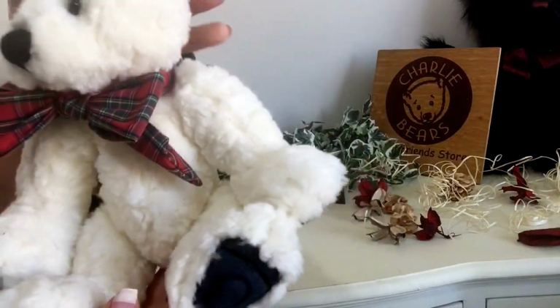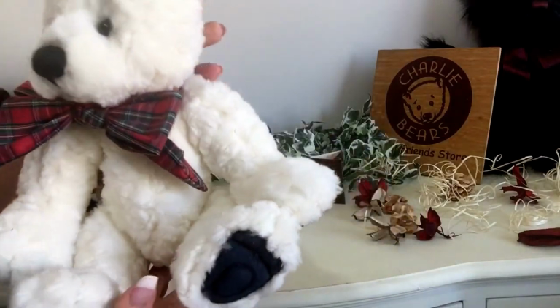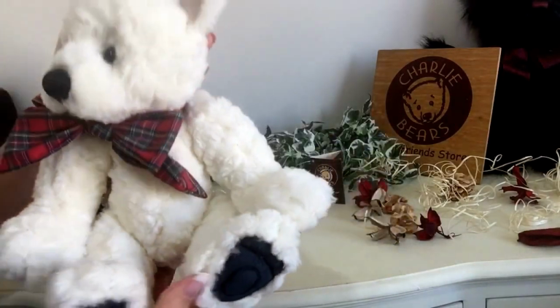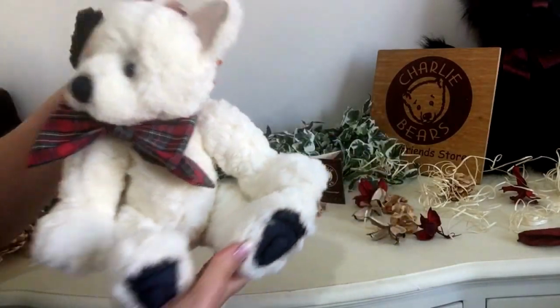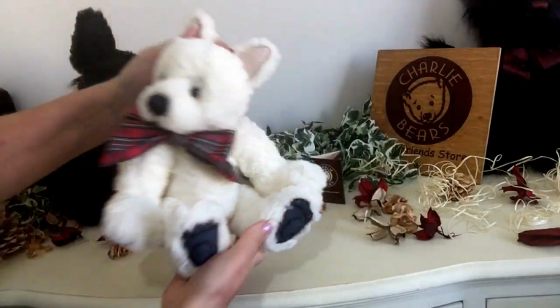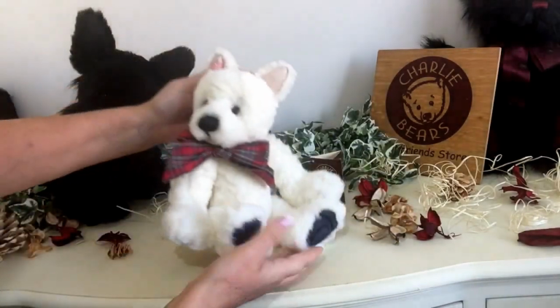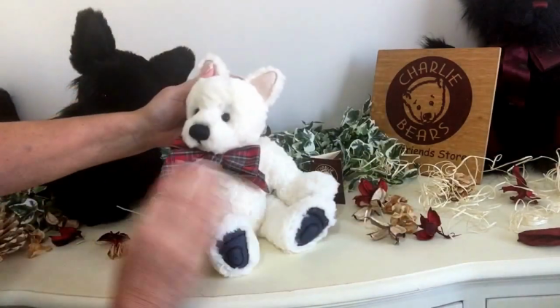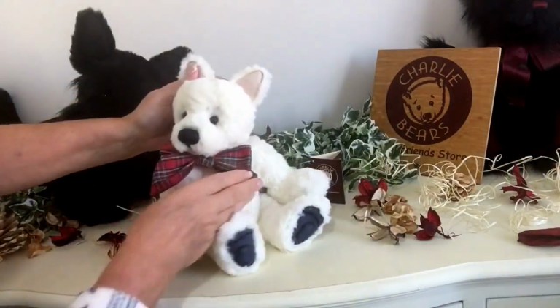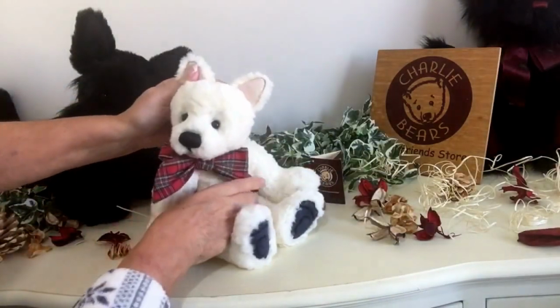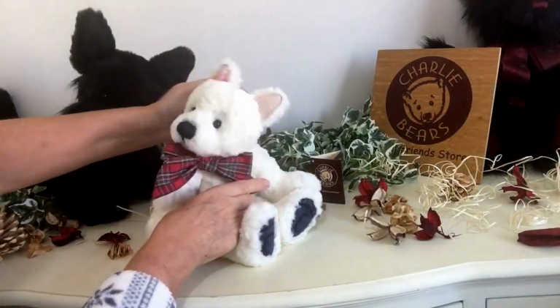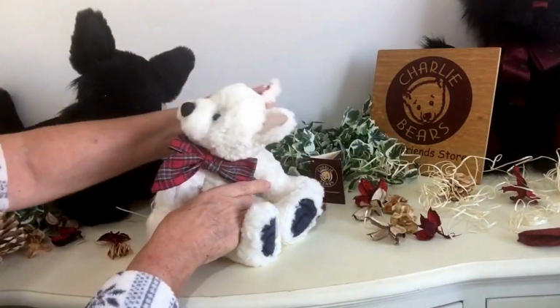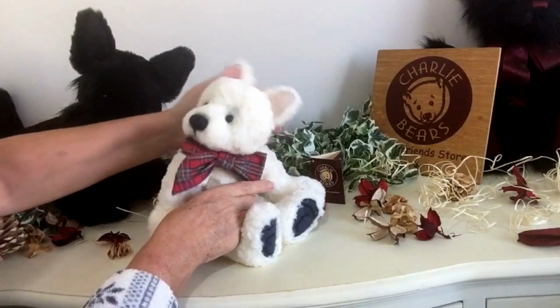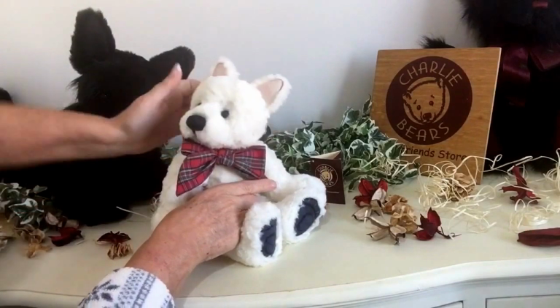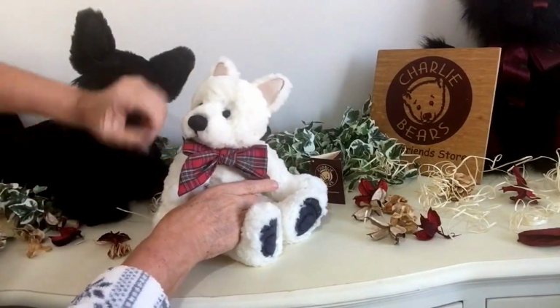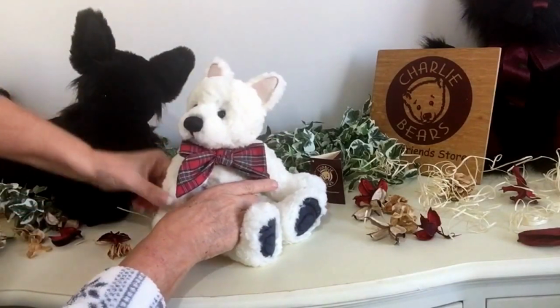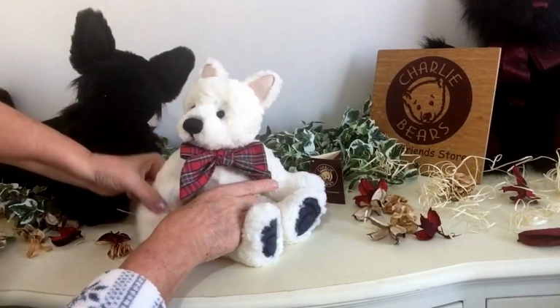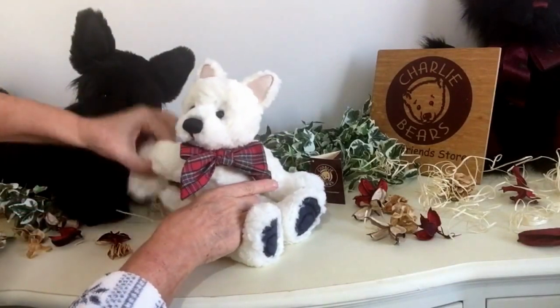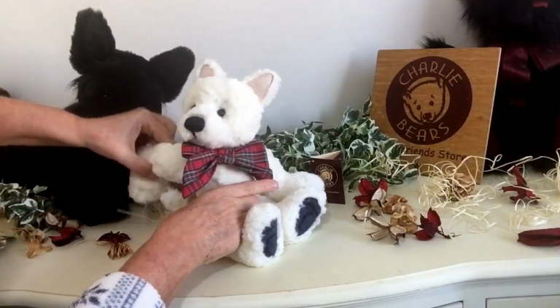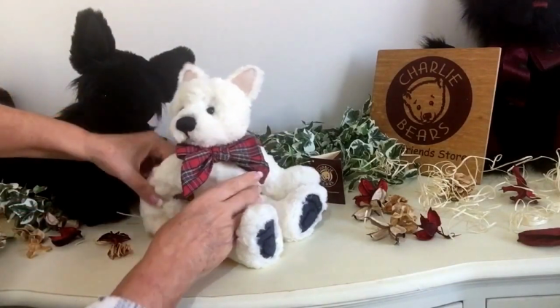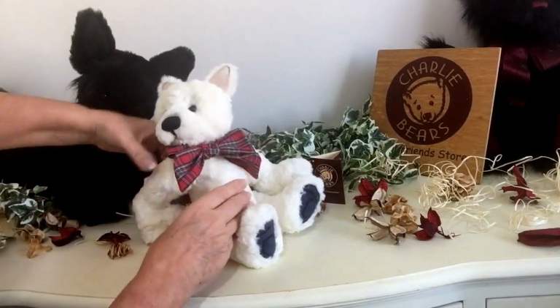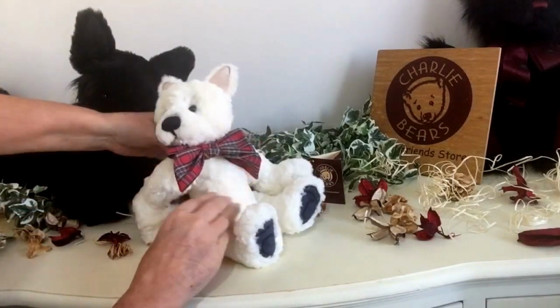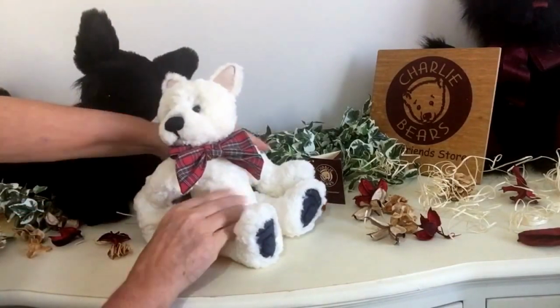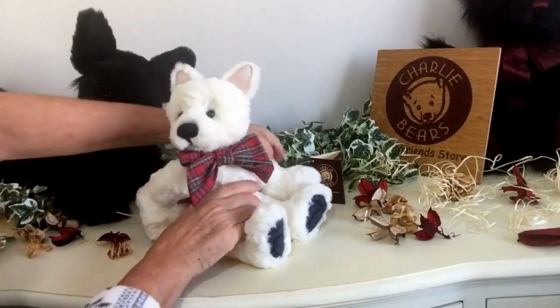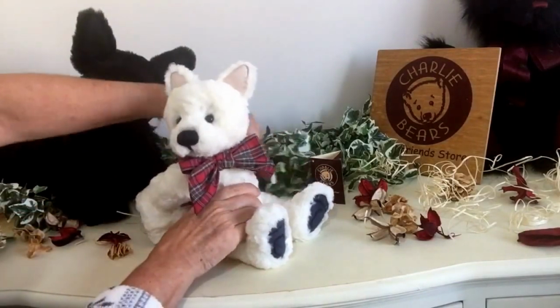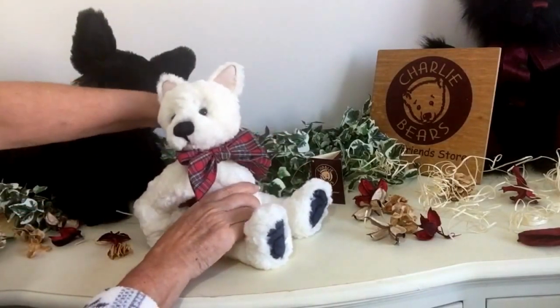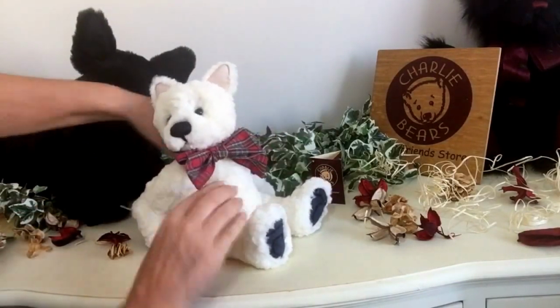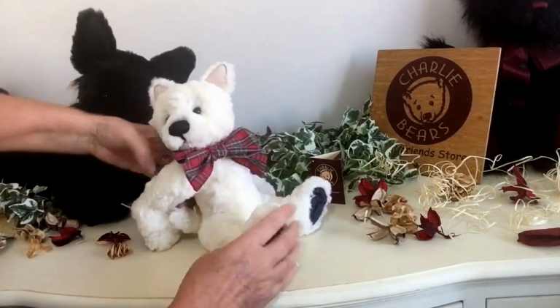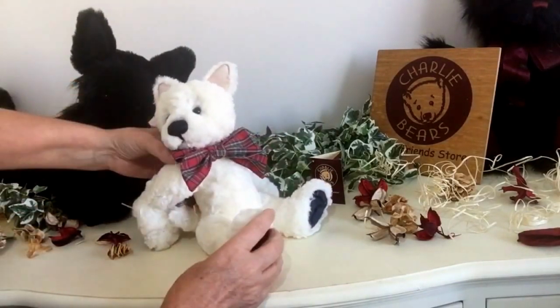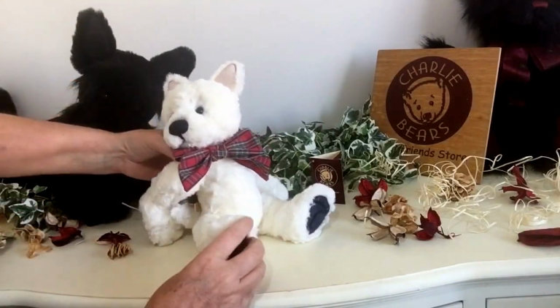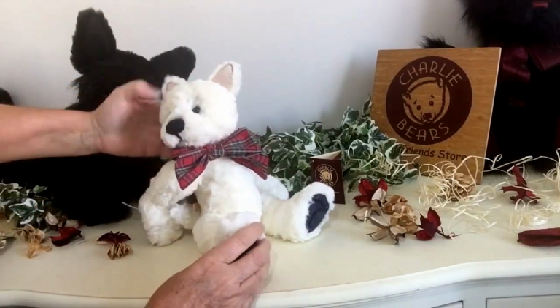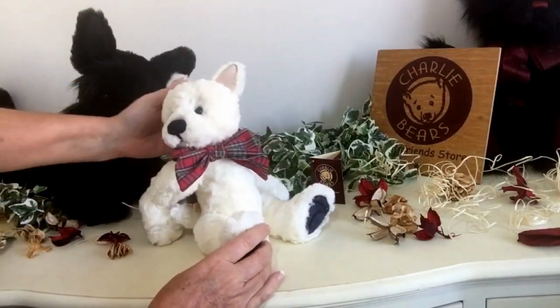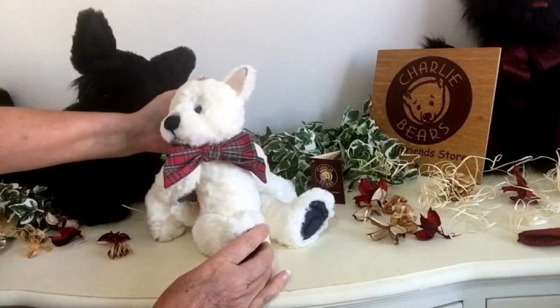And he's fully poseable, so every joint that he has moves, so he can pose whichever way you want him to.